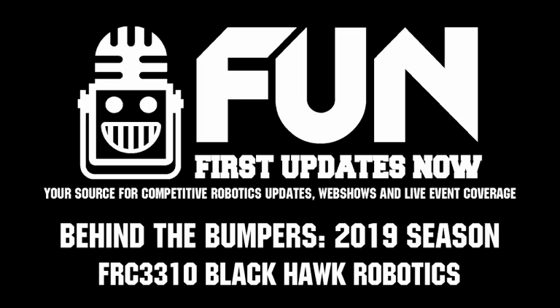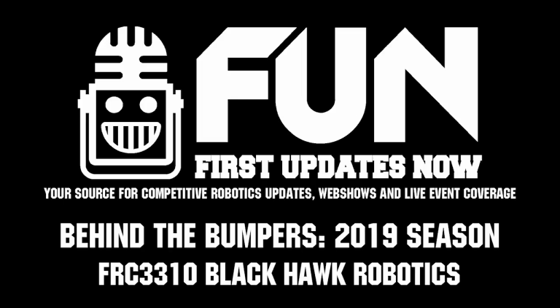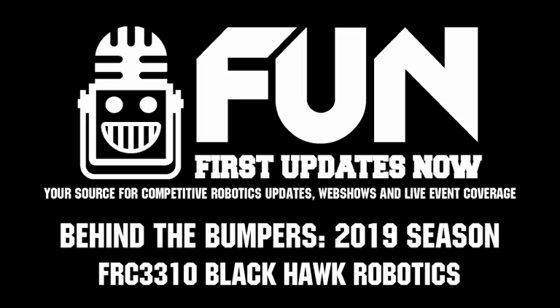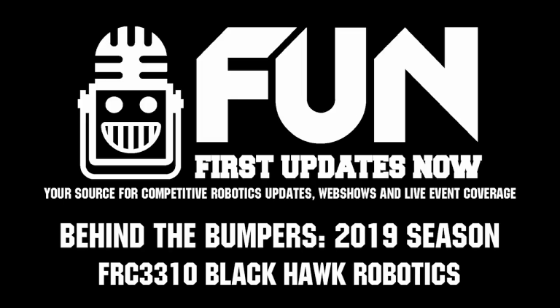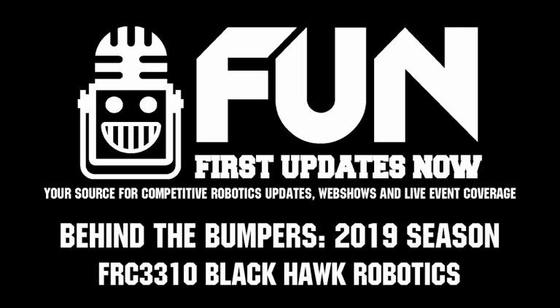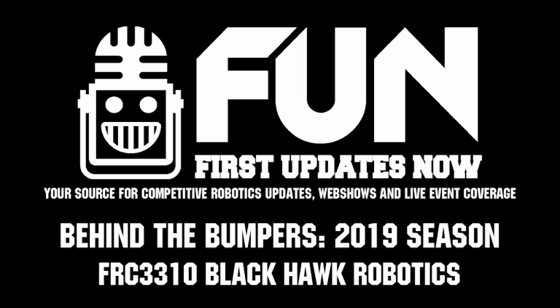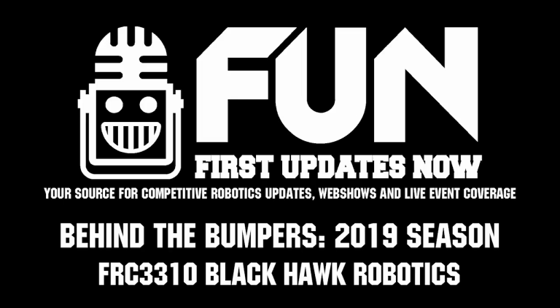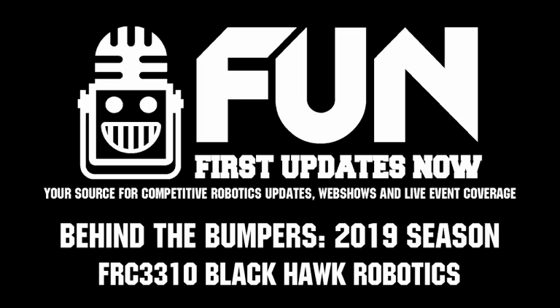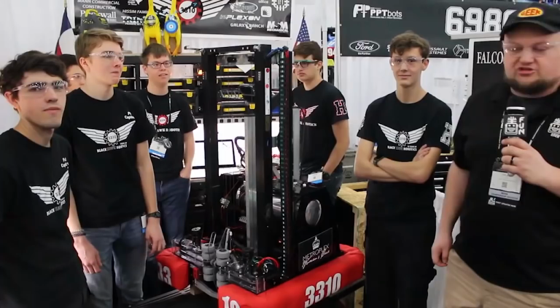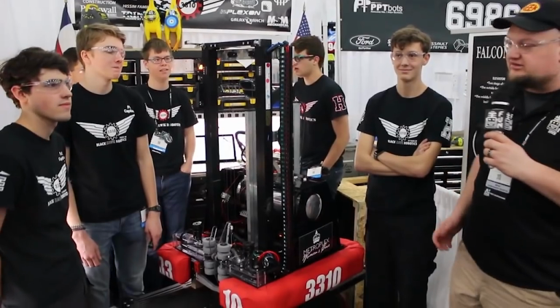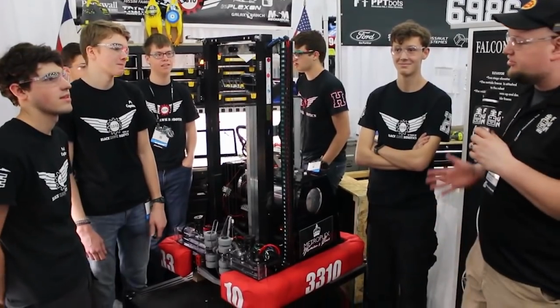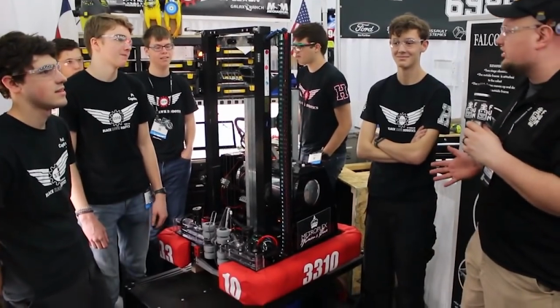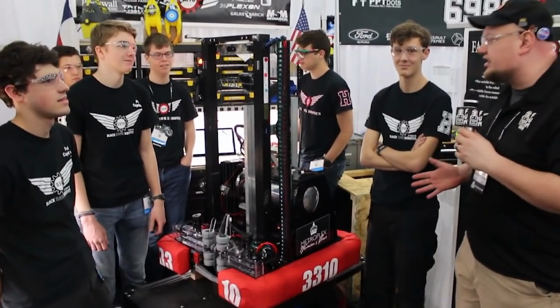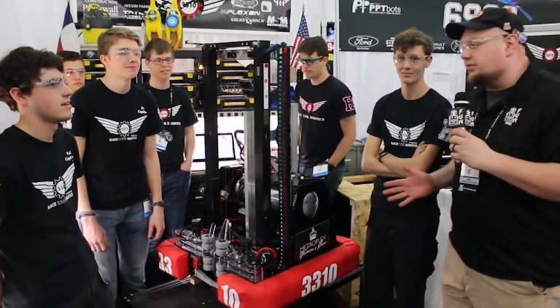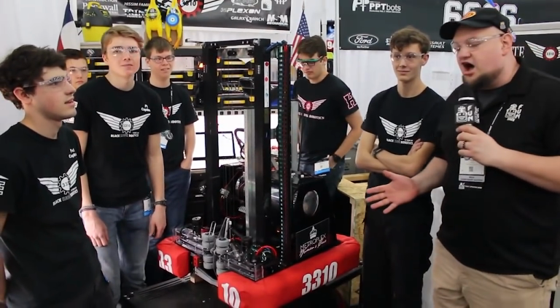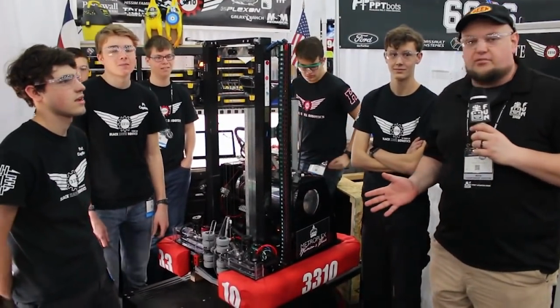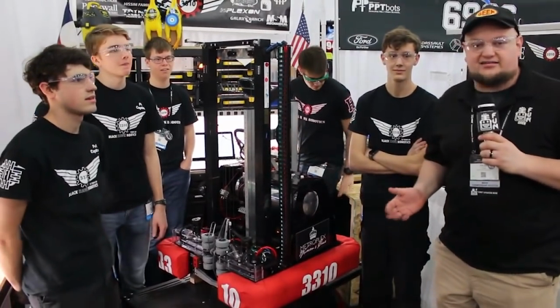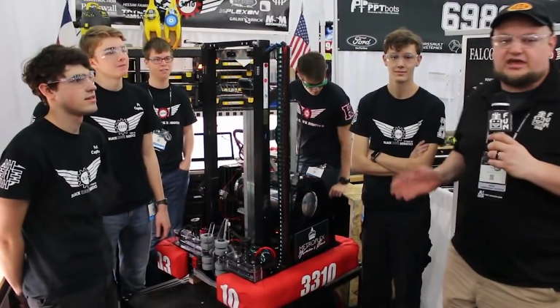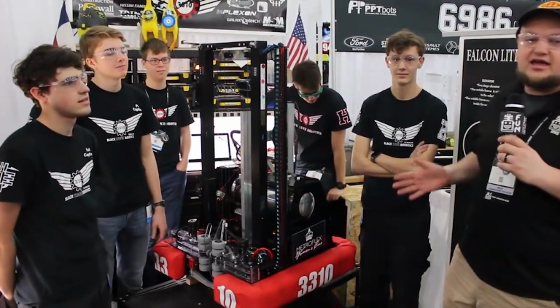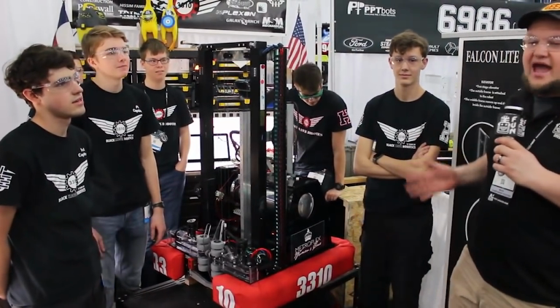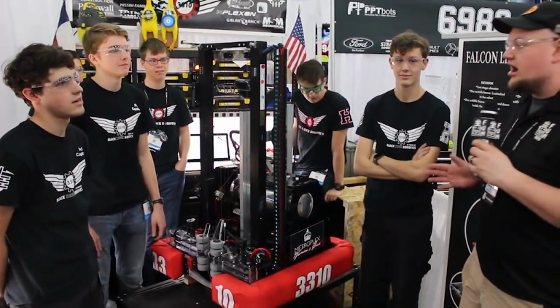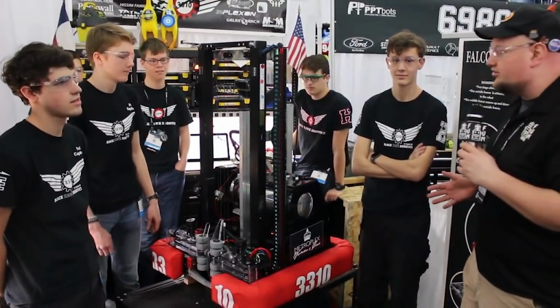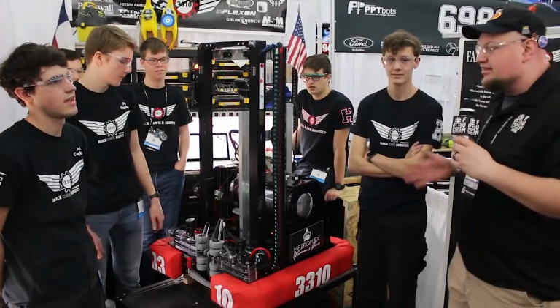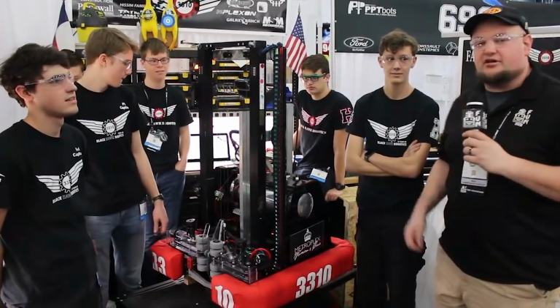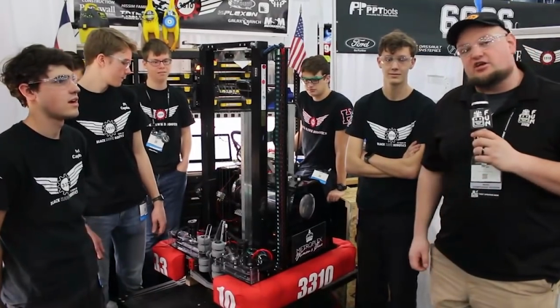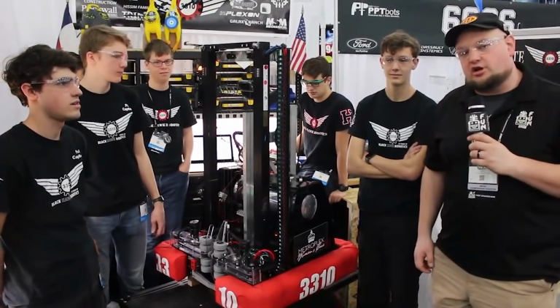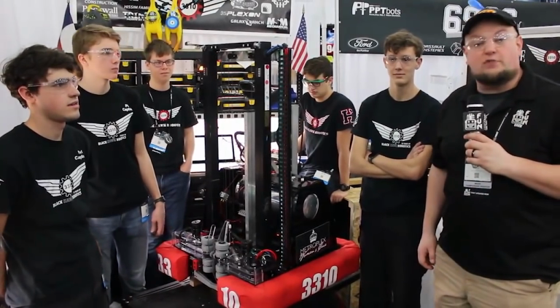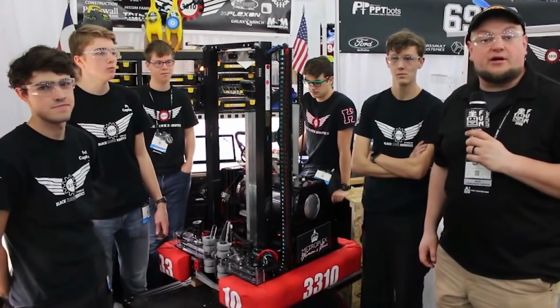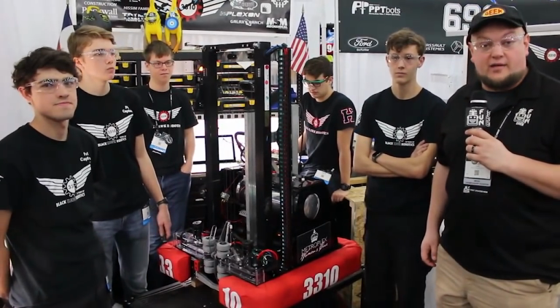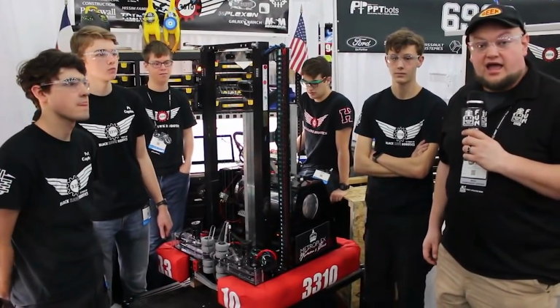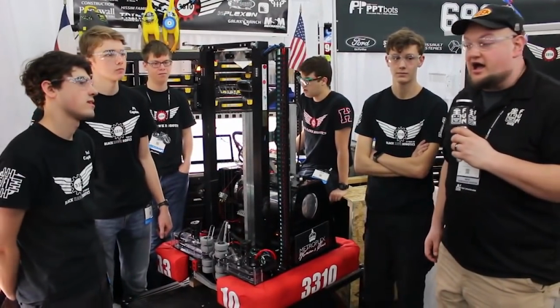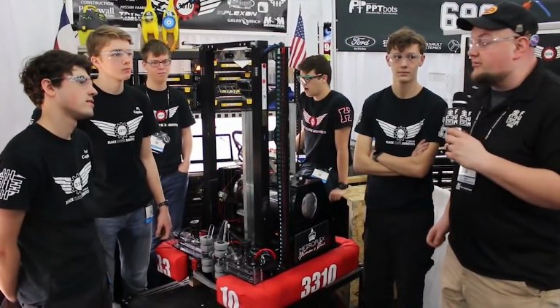Hey, it's Tyler with First Updates Now. I'm here at the Houston Championship, checking in with team number 3310, Blackhawk Robotics. I'm here with Eric, Matt, and Carlos. These guys are on the Touring Division. We're going to learn a little bit more about the robot behind the bumpers.